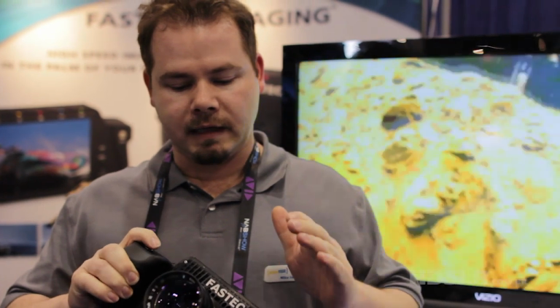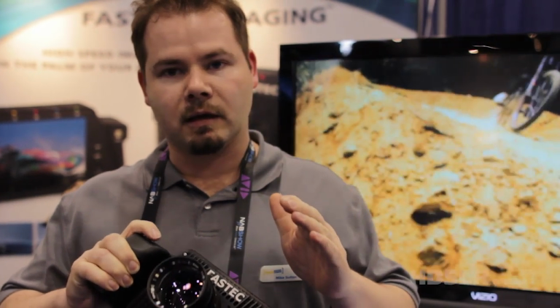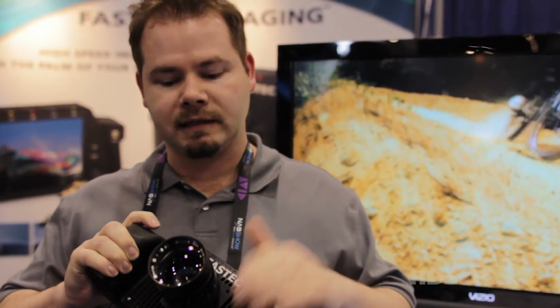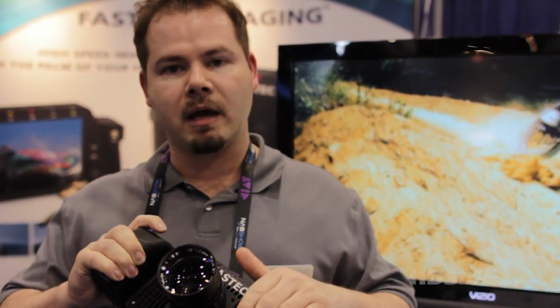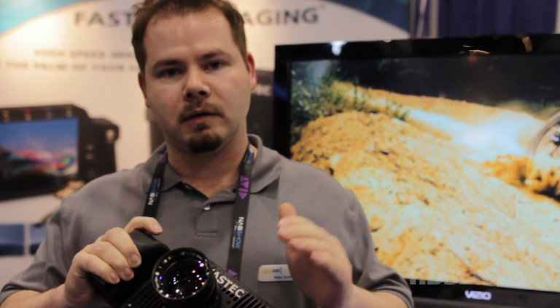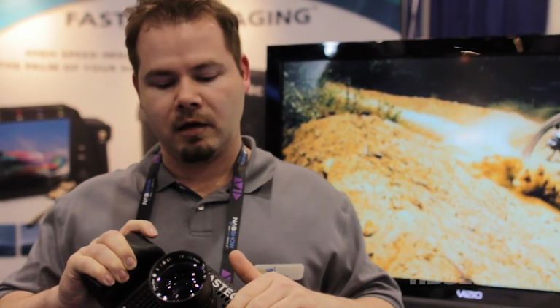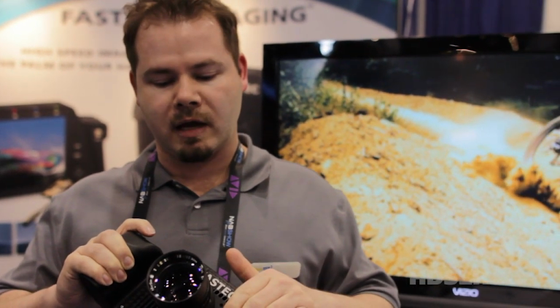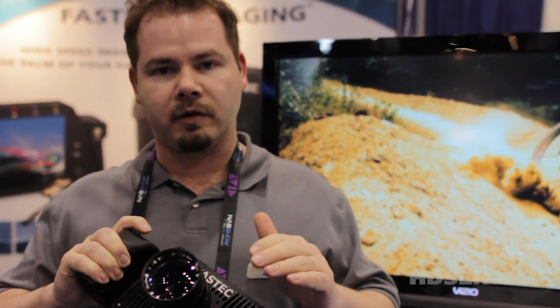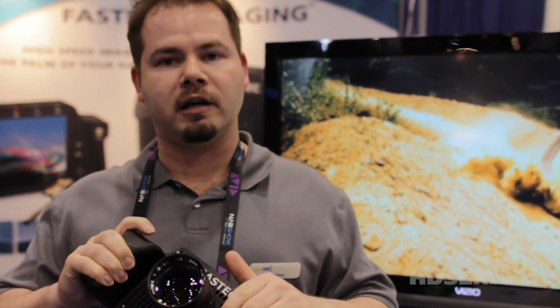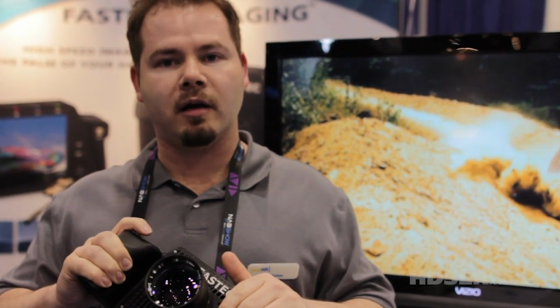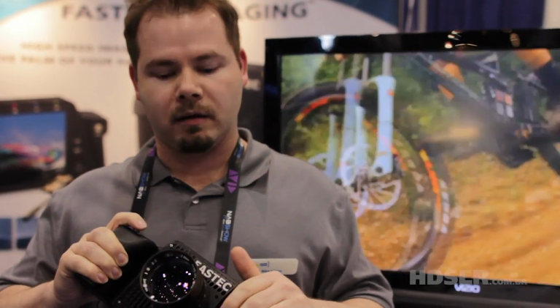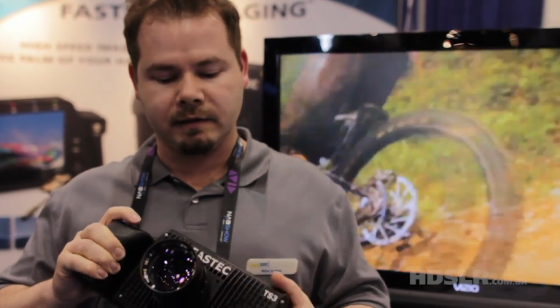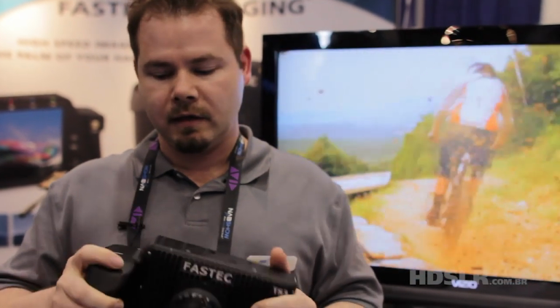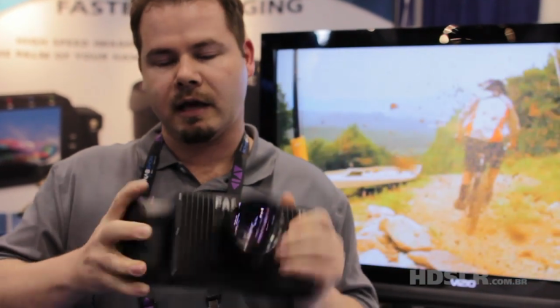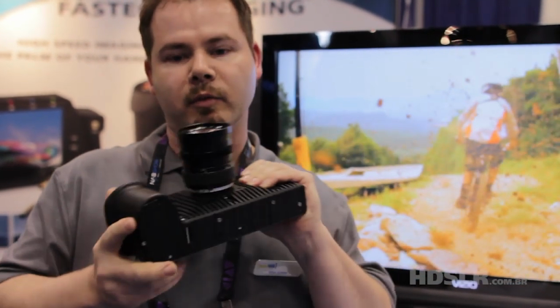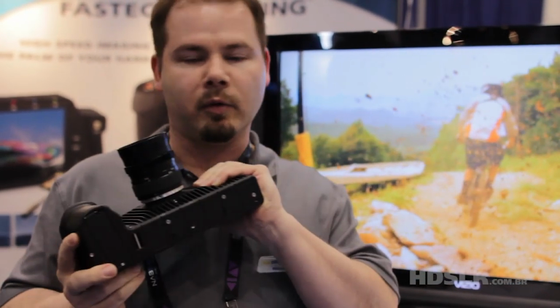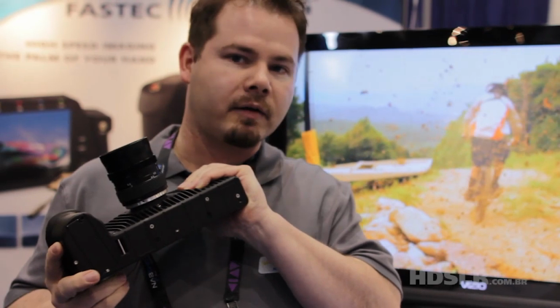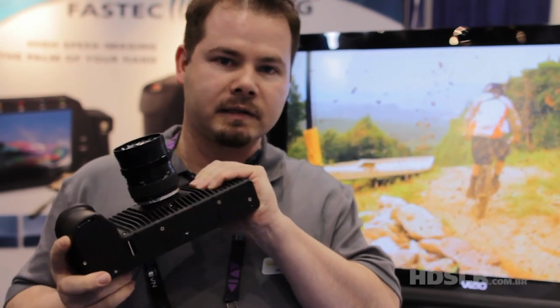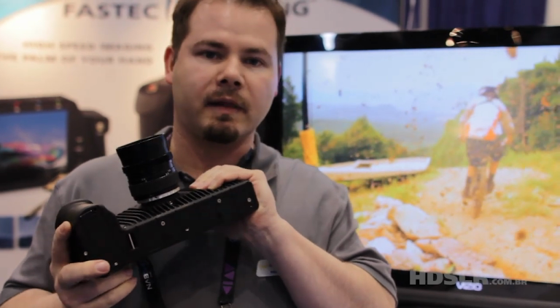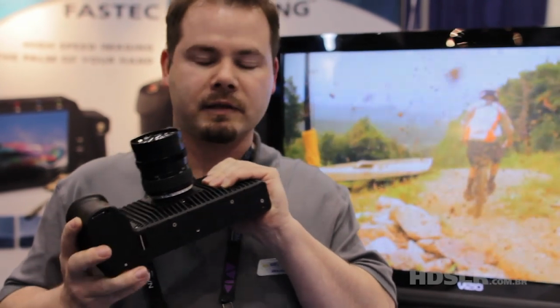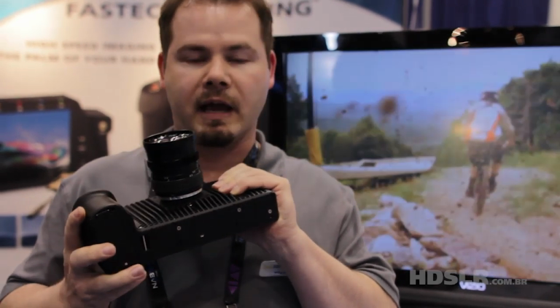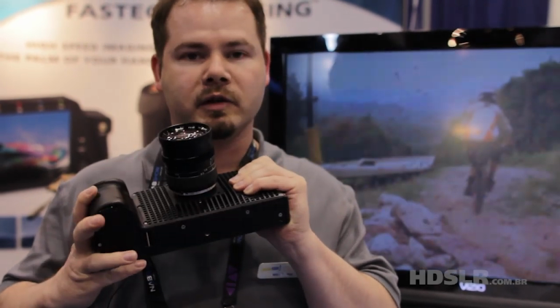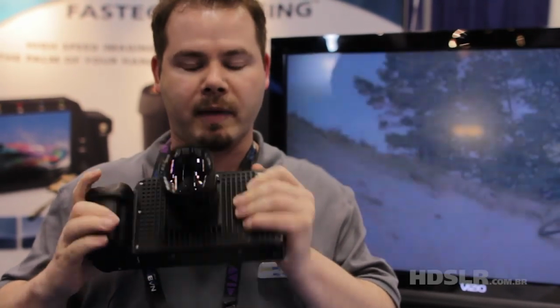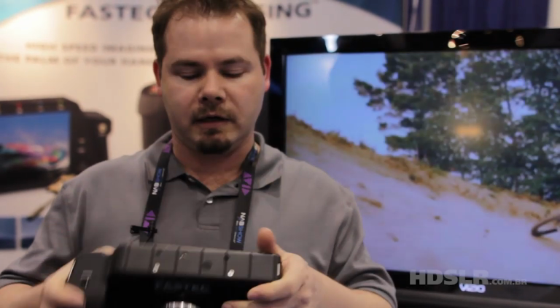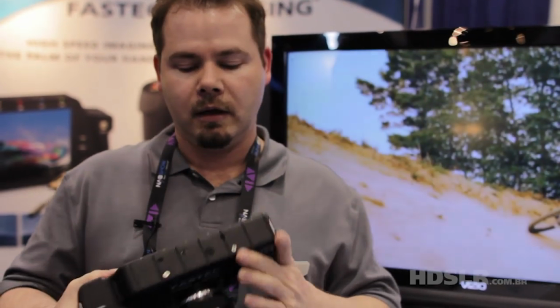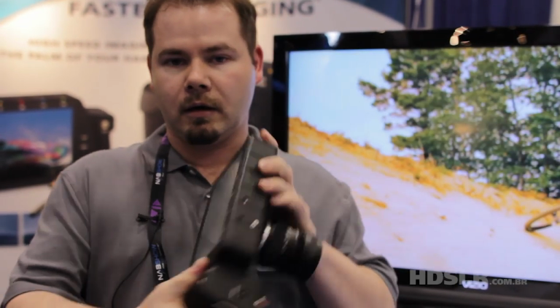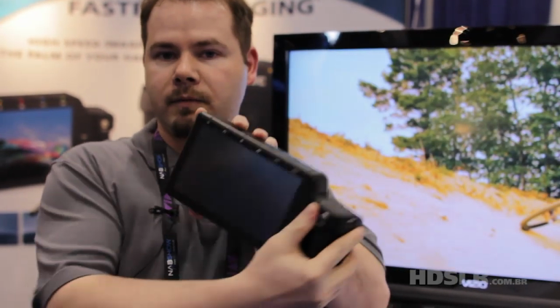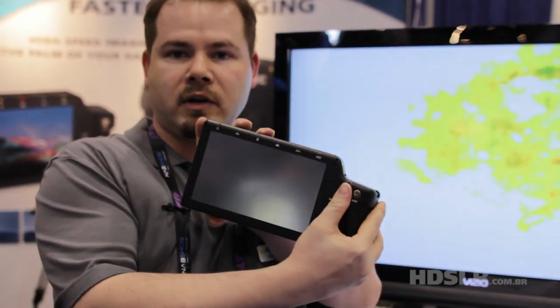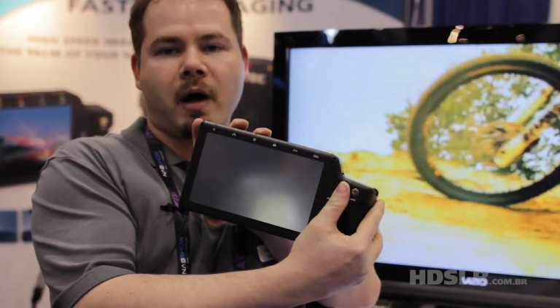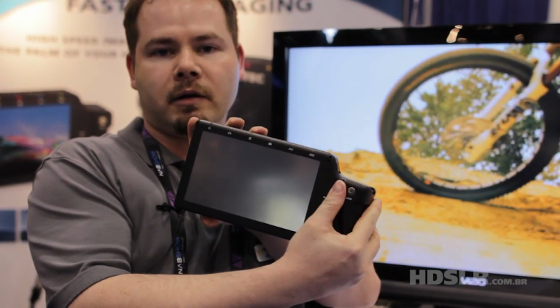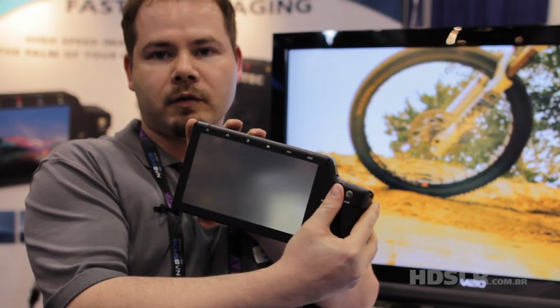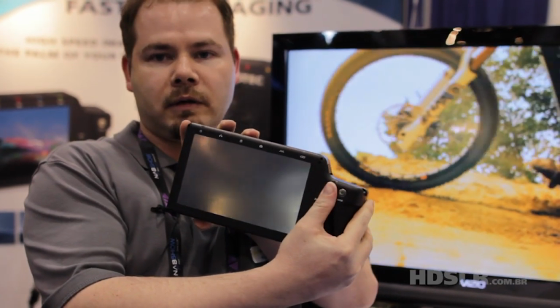It takes C-mount, Nikon mount, or Arri PL mount lenses. It has a removable battery system that lasts three hours per battery, and a seven-inch monitor on the screen.